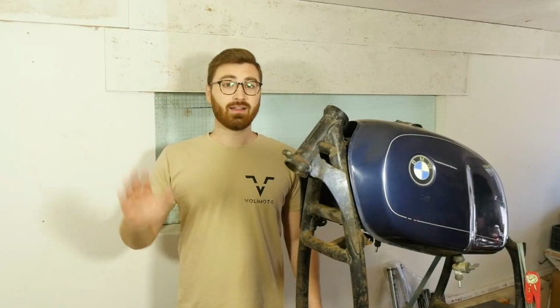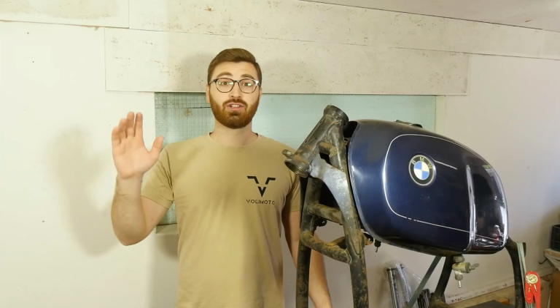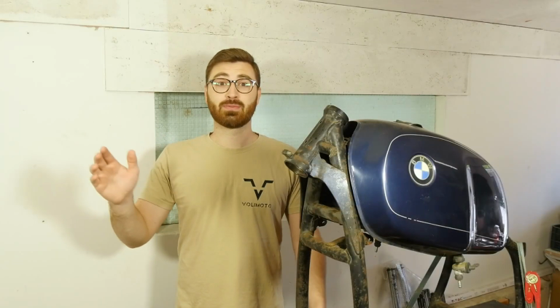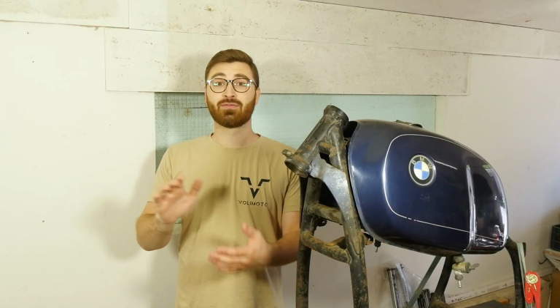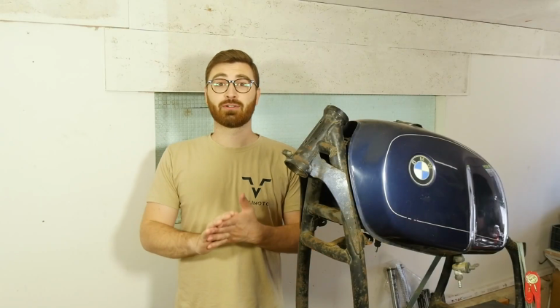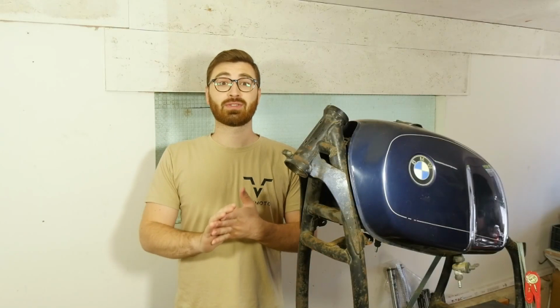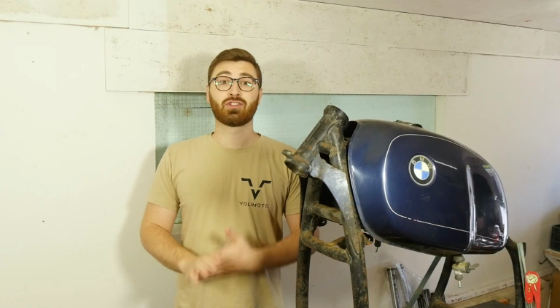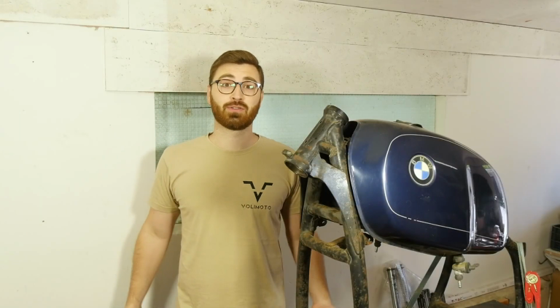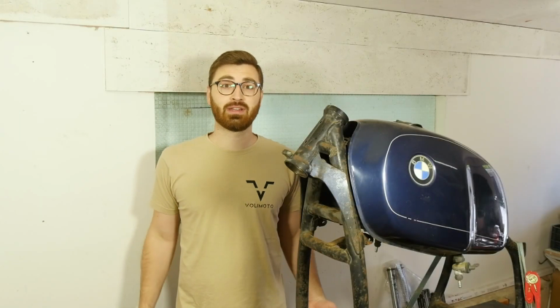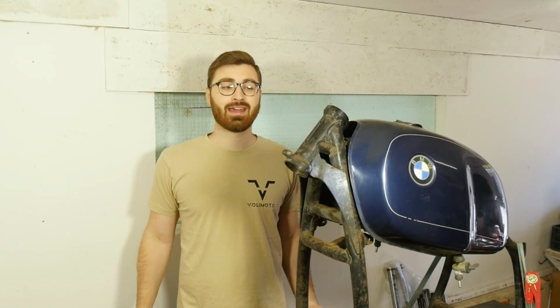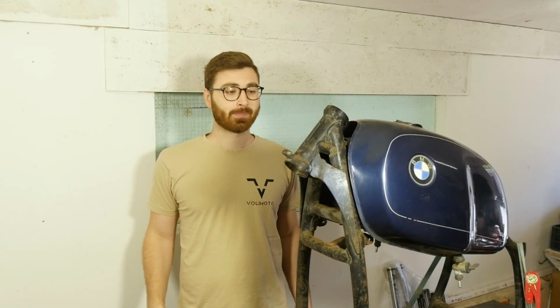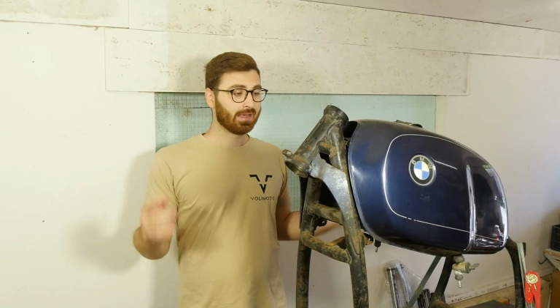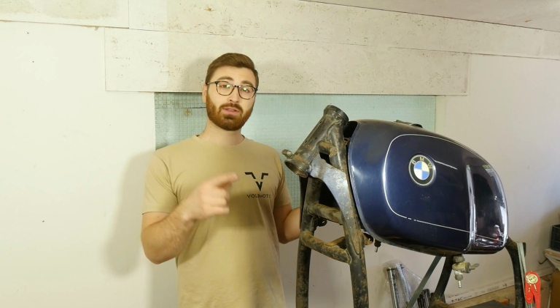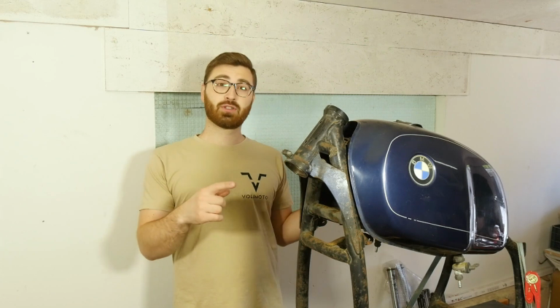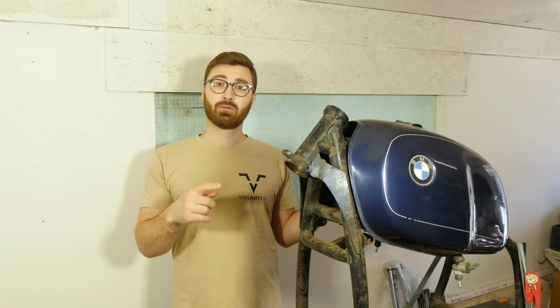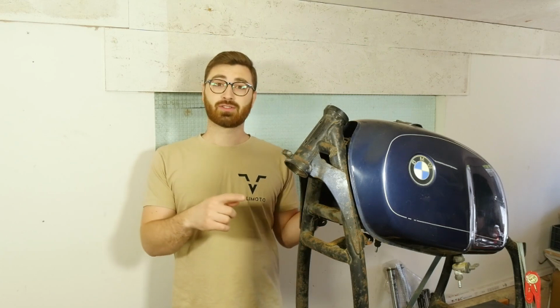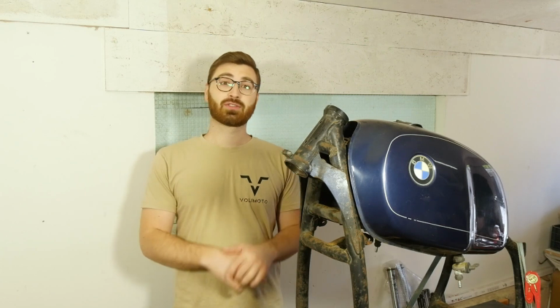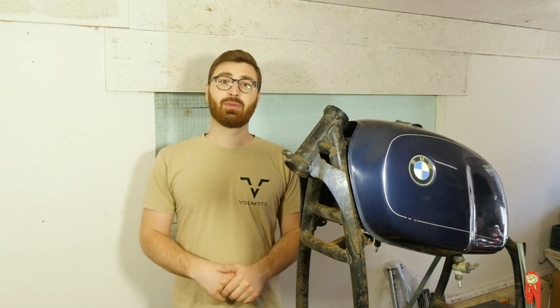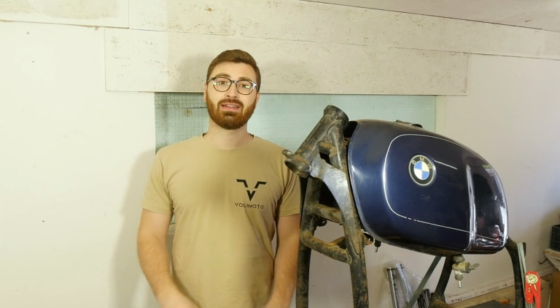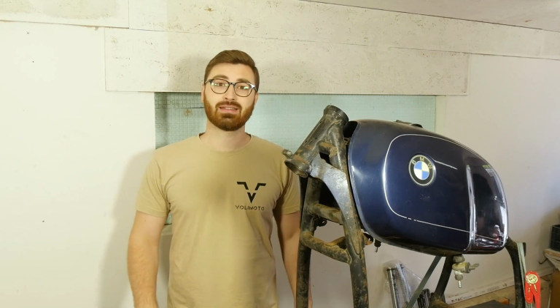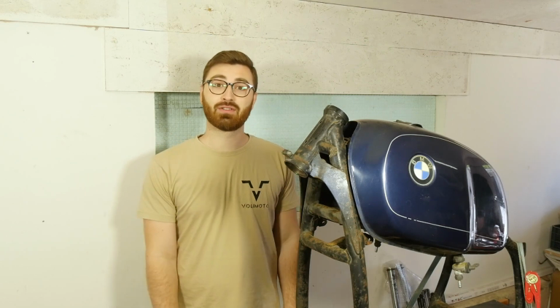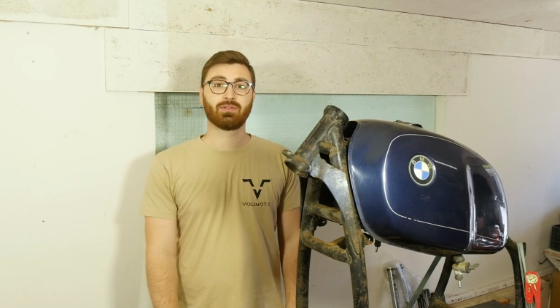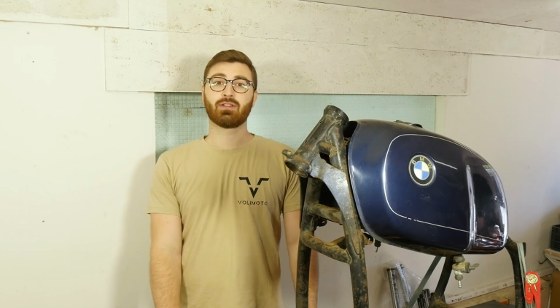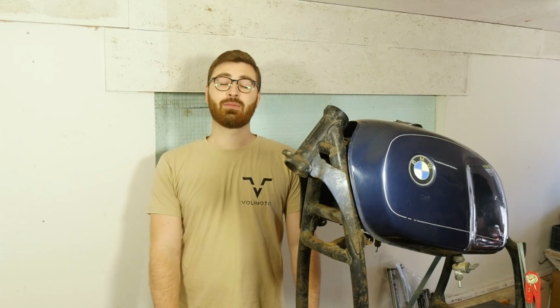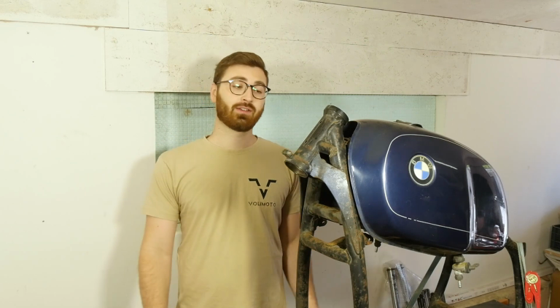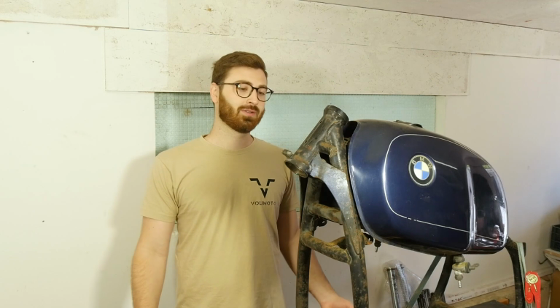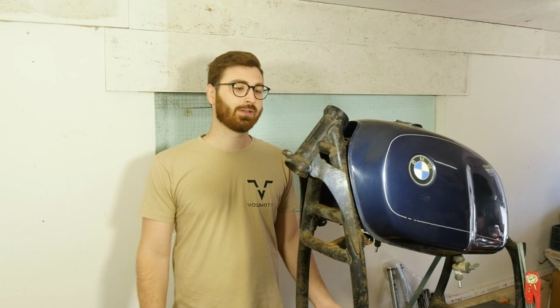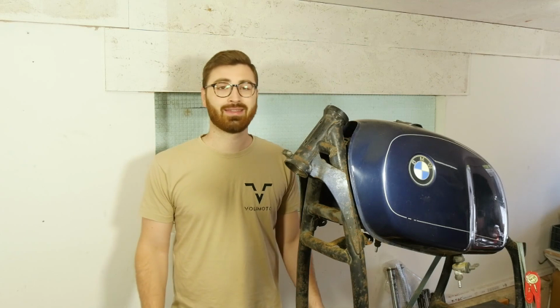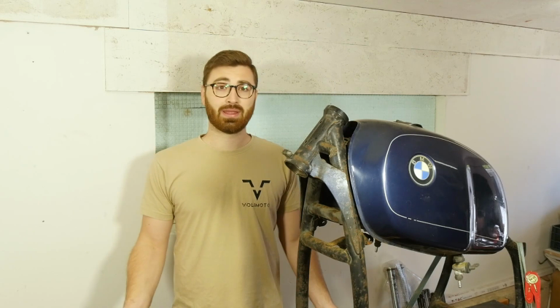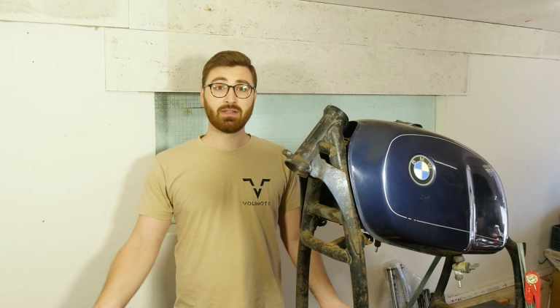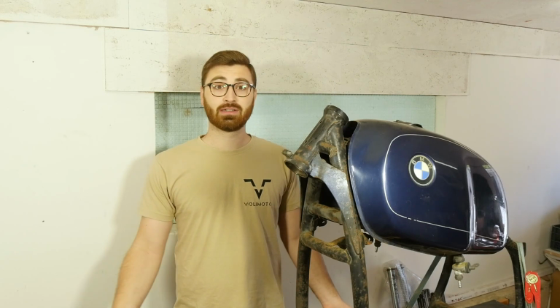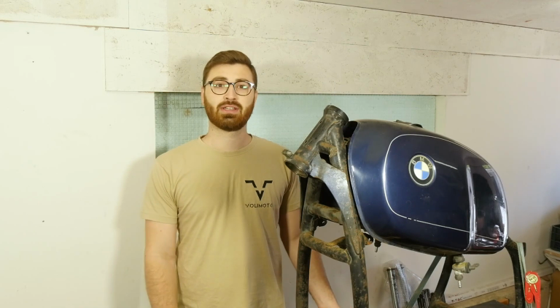Hello YouTube, this is Bensa from Volumoto Customs, thank you so much for joining again. When it comes to custom motorcycle building, it's inevitable that you're going to have to make a lot of custom parts, and this is where 3D printing comes in.